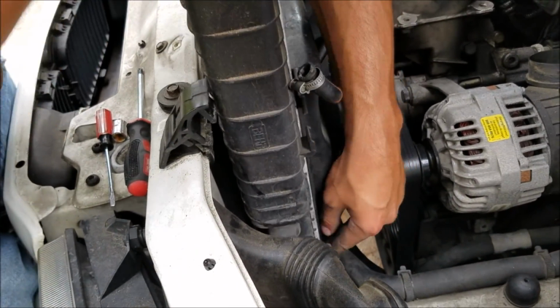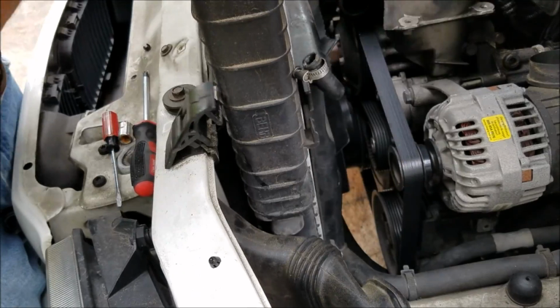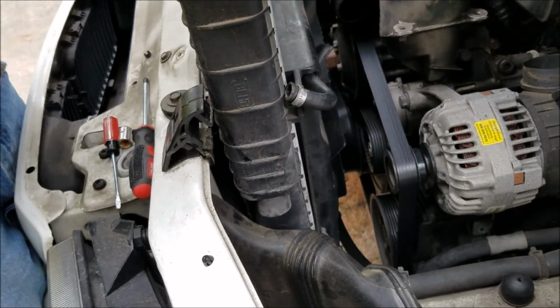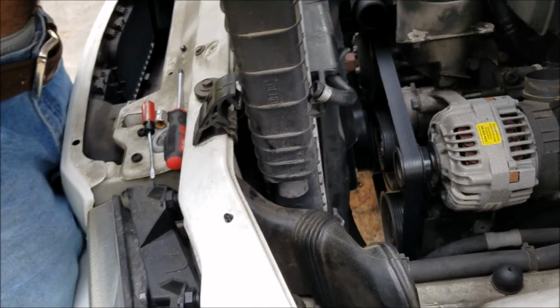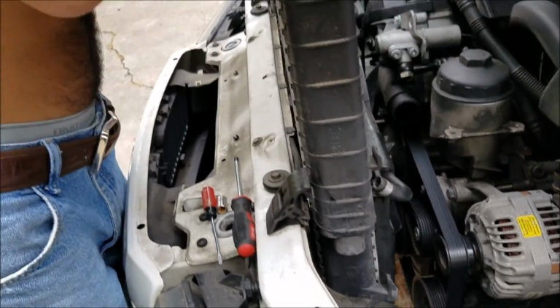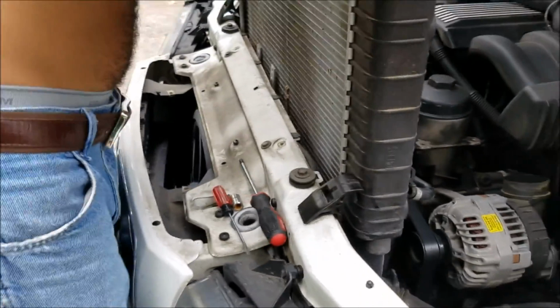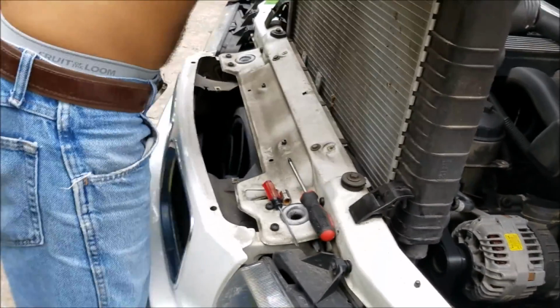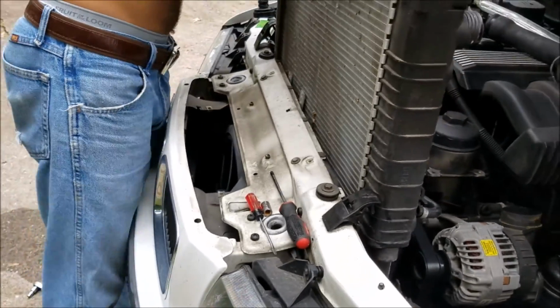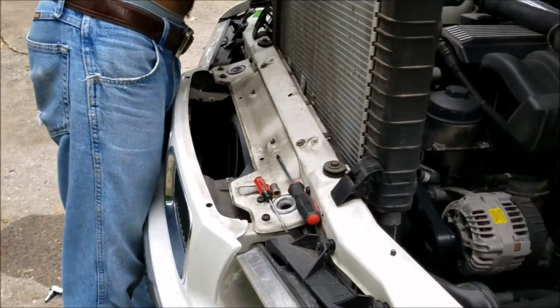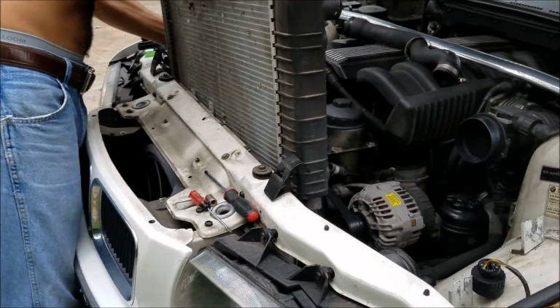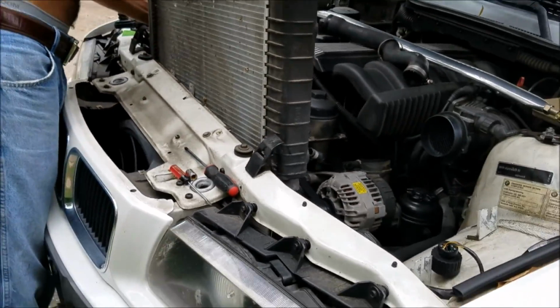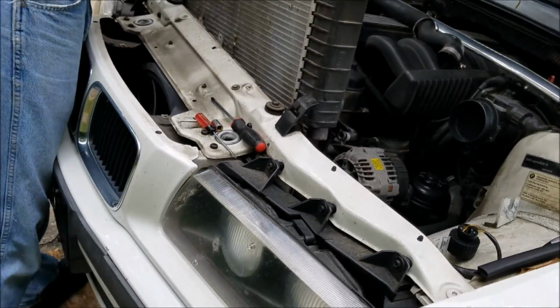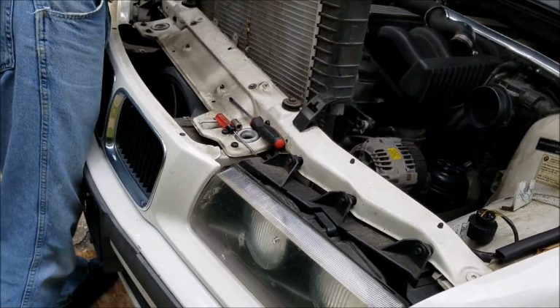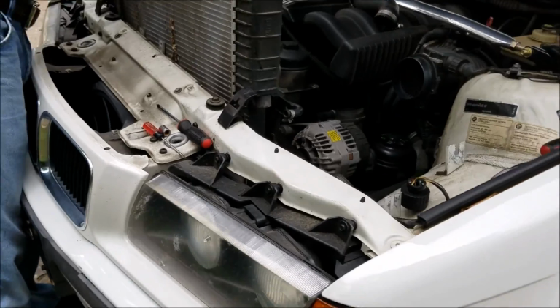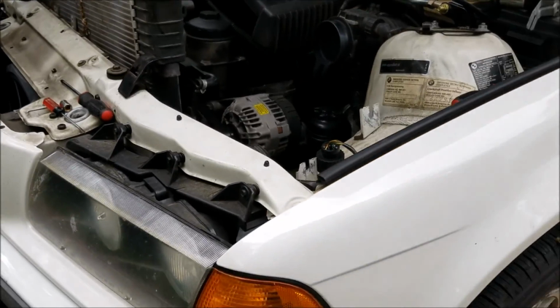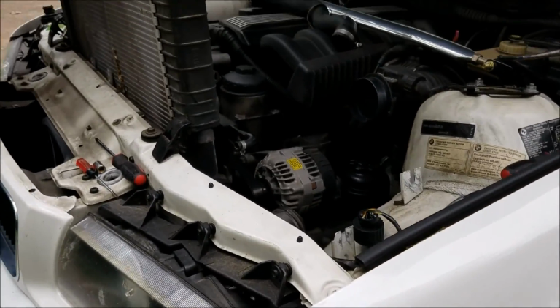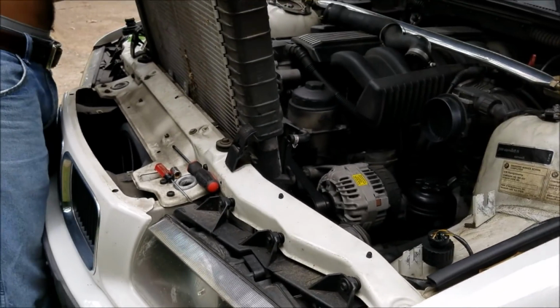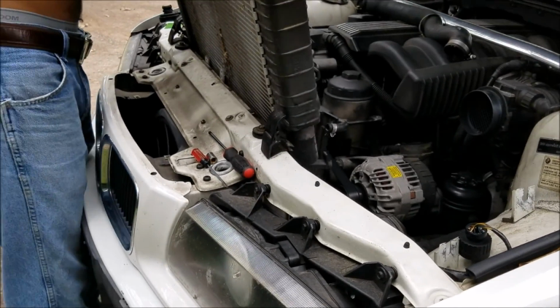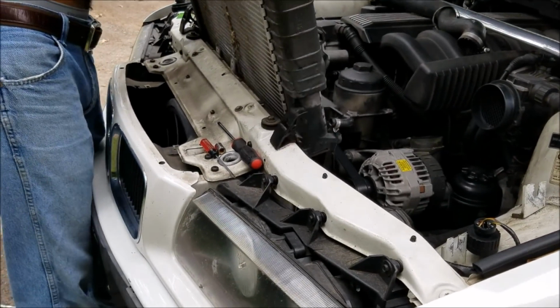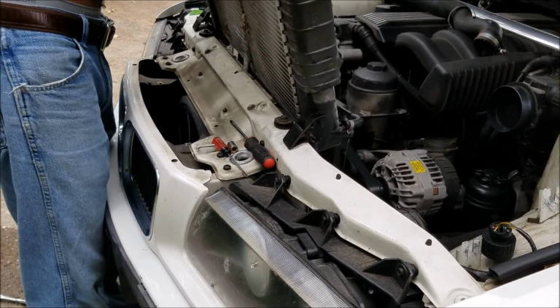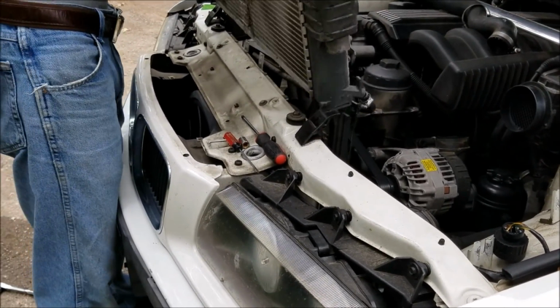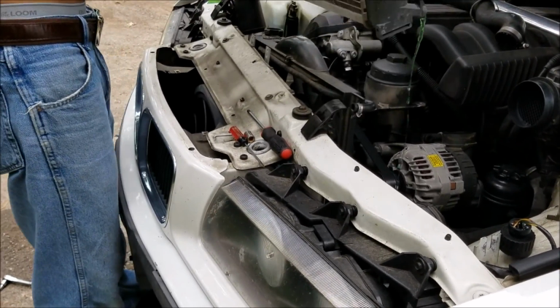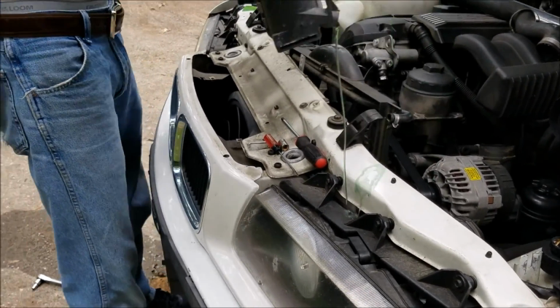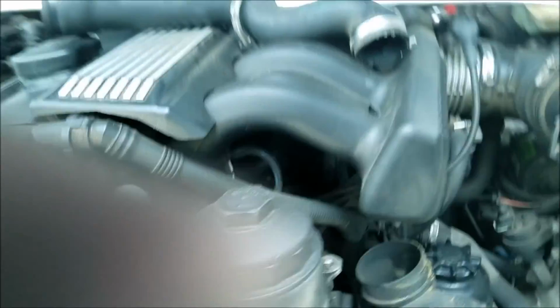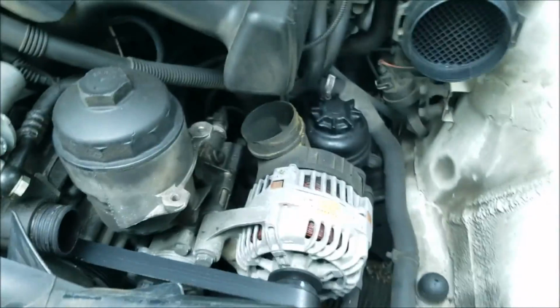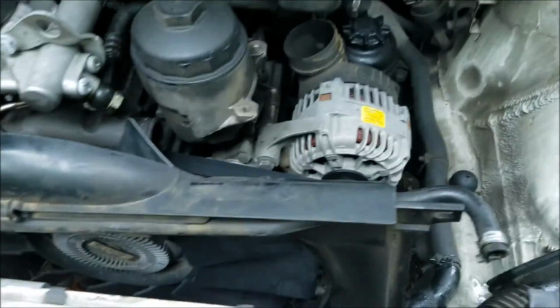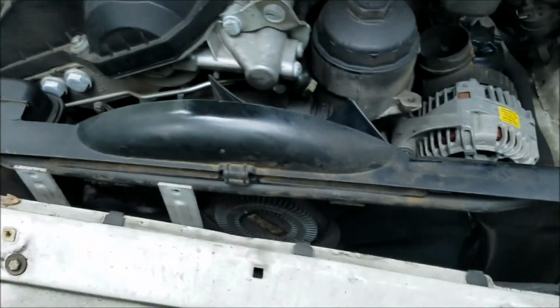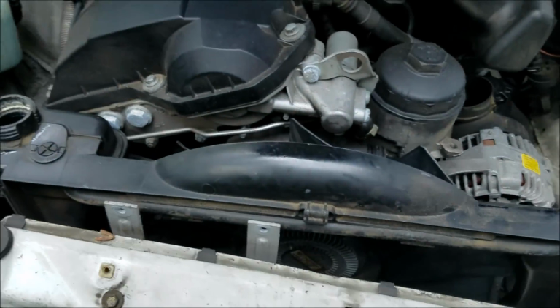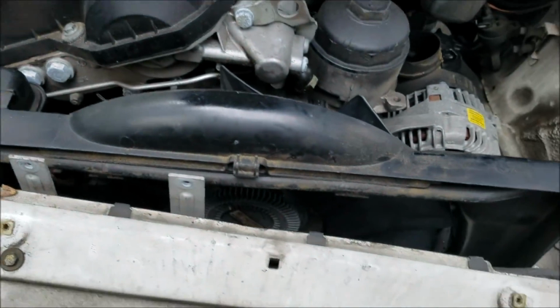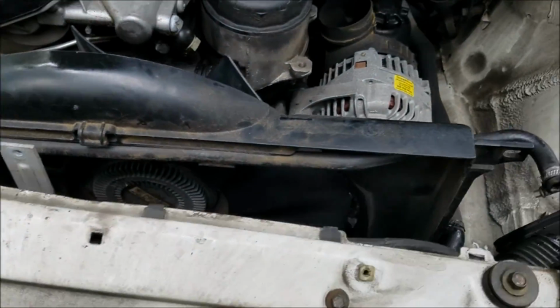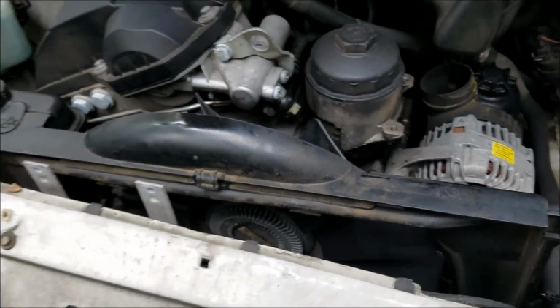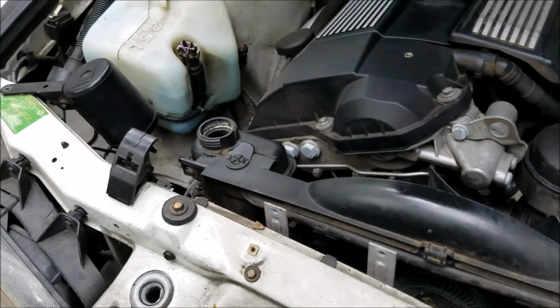There we go — you've got your radiator out. And that is how you remove your radiator, ladies and gentlemen.